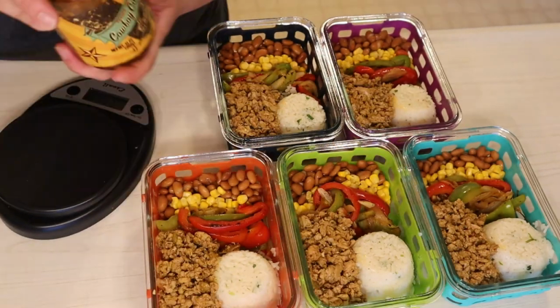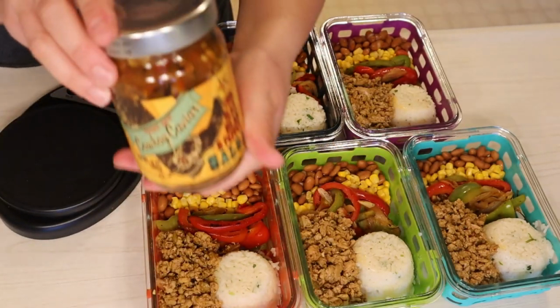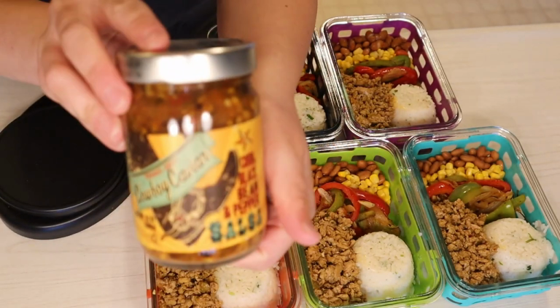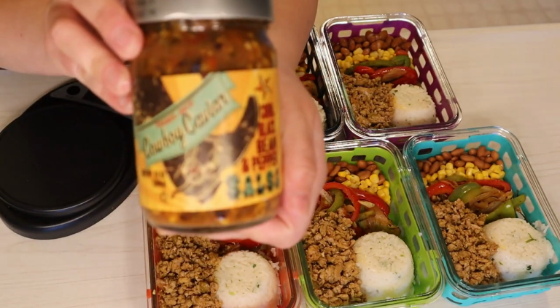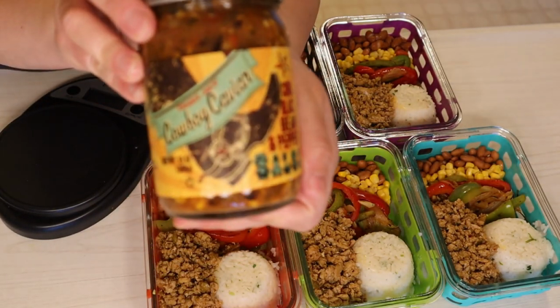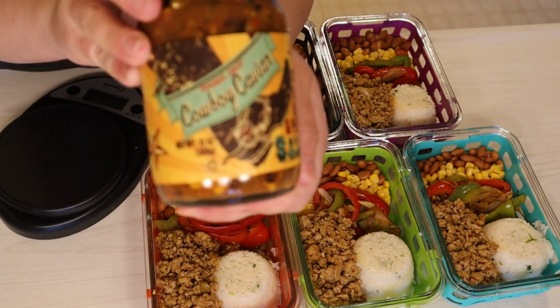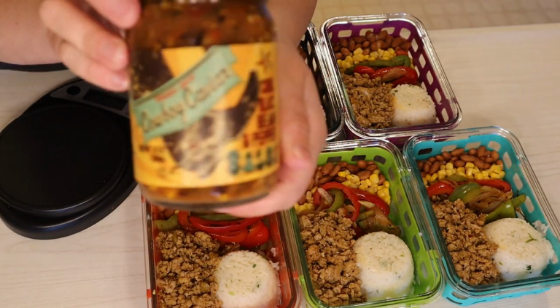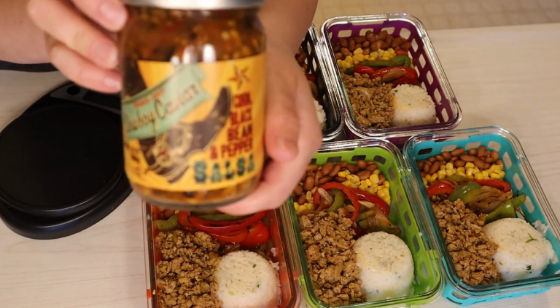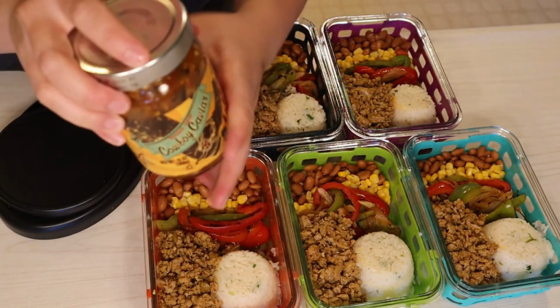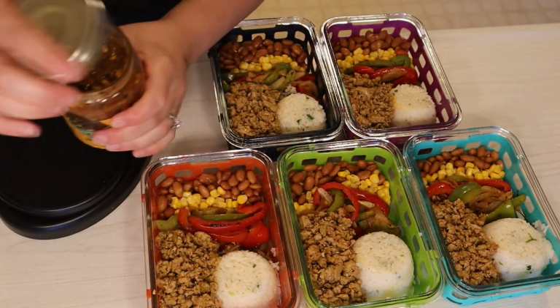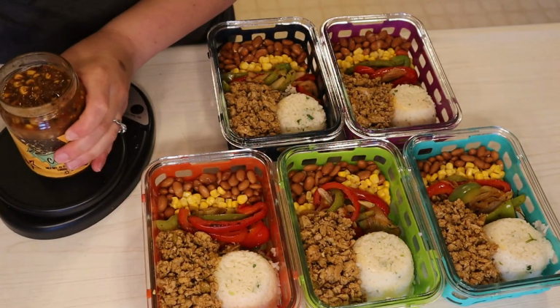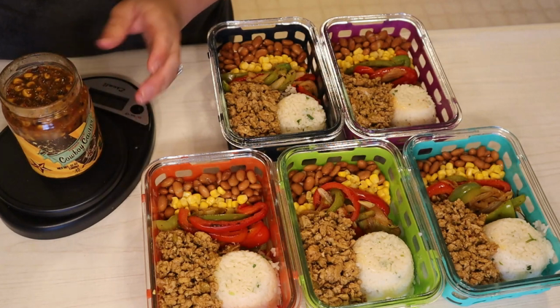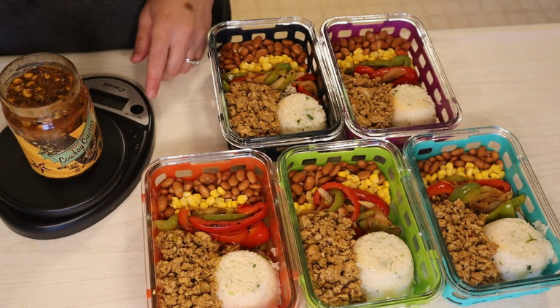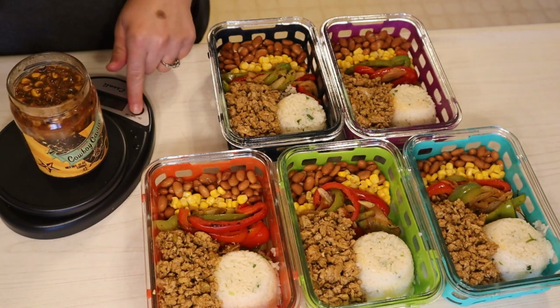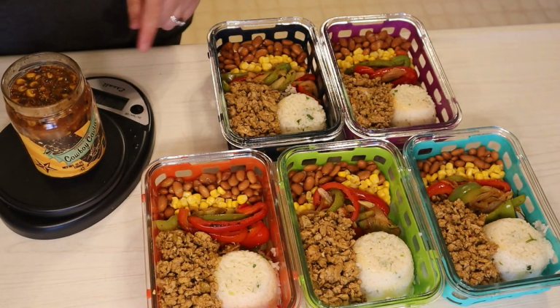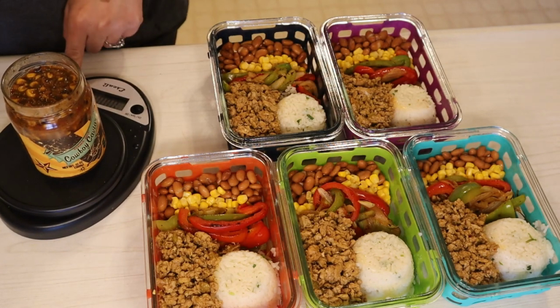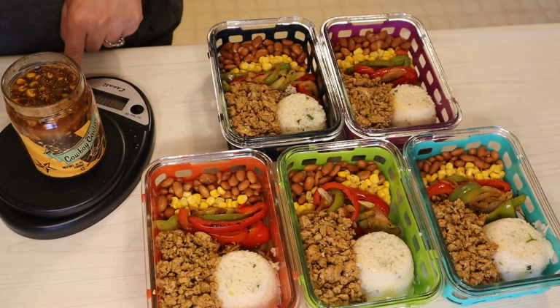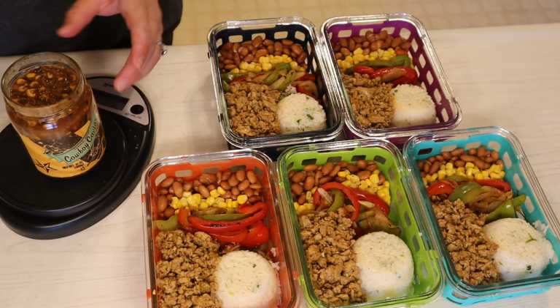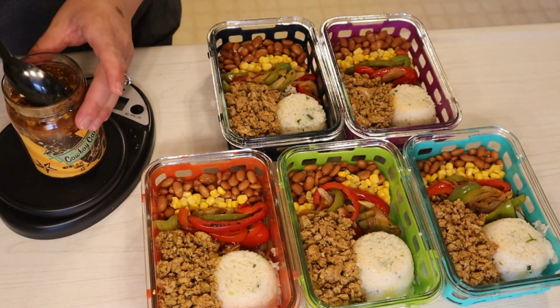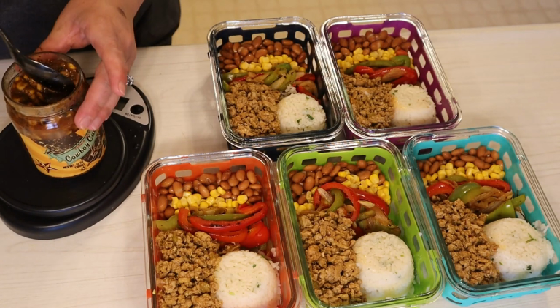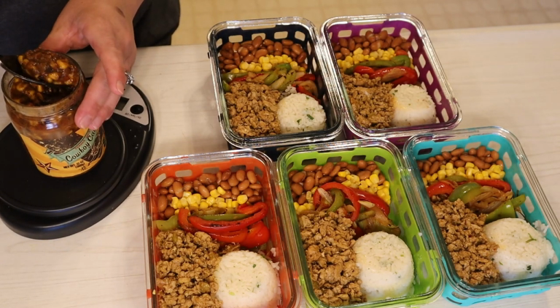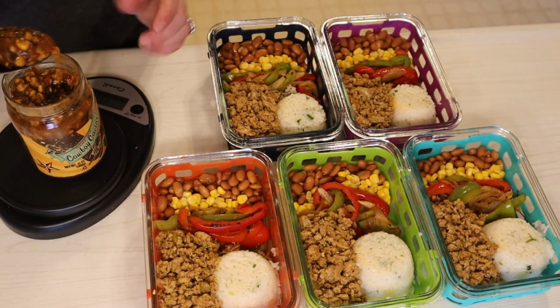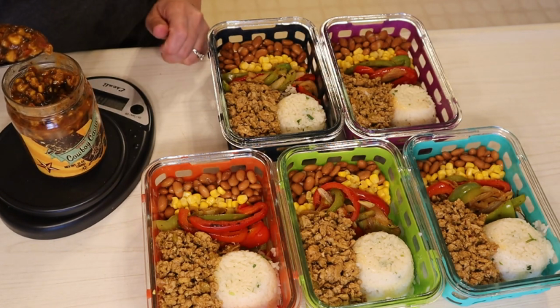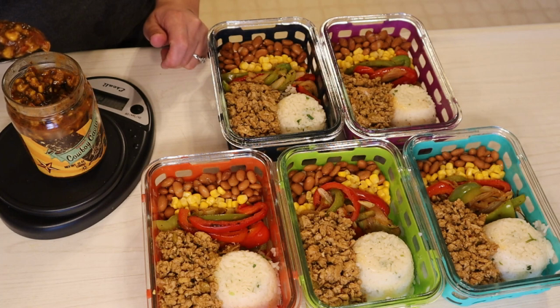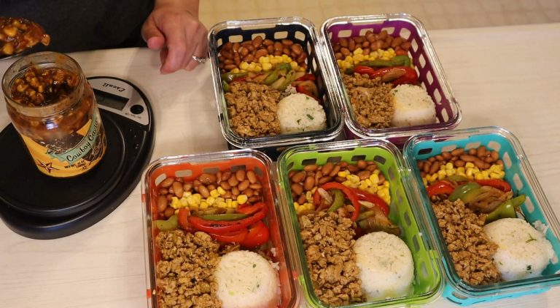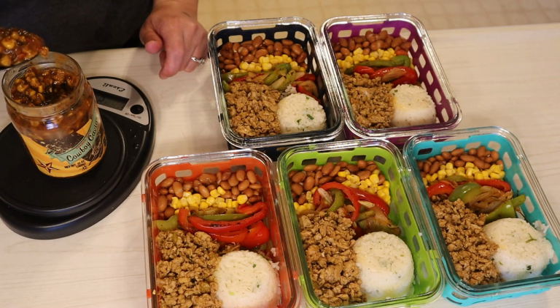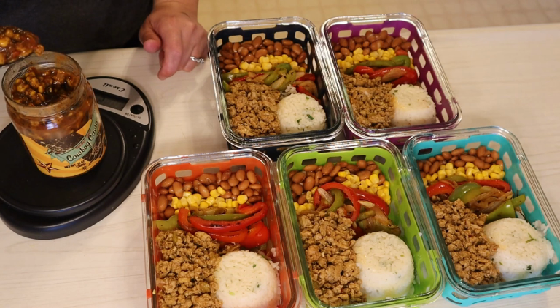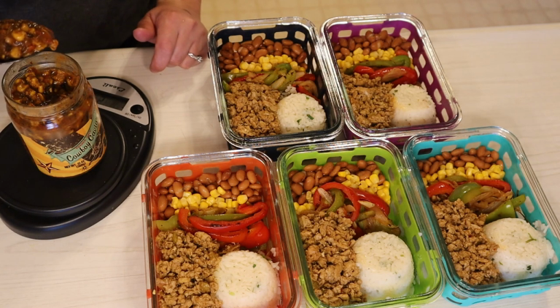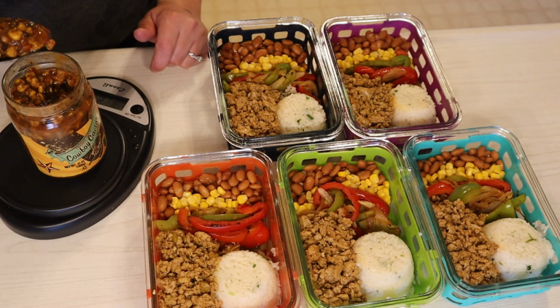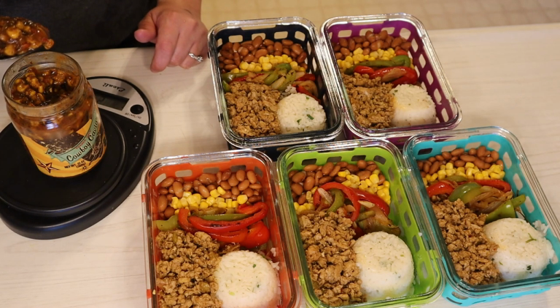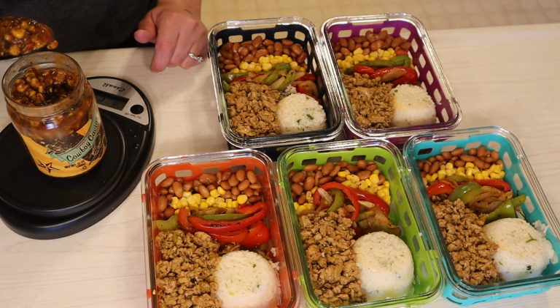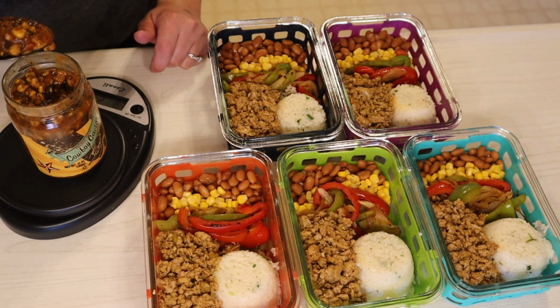For my salsa I am using Trader Joe's cowboy caviar — I love love this stuff. For this you can have 53 grams for one smart point, so I'm going to be adding this to the sides of everything.